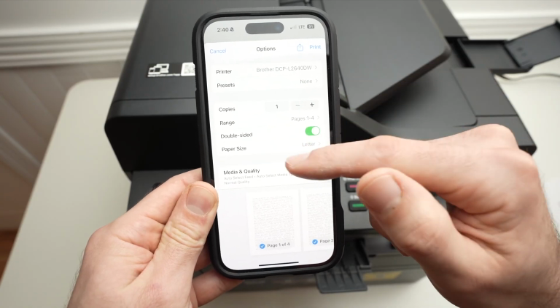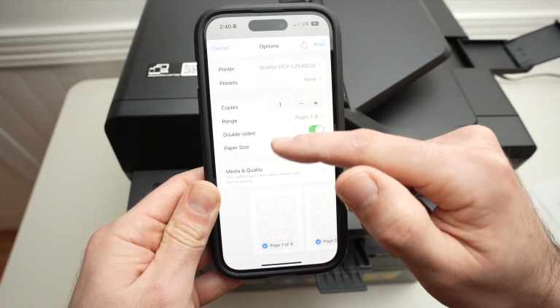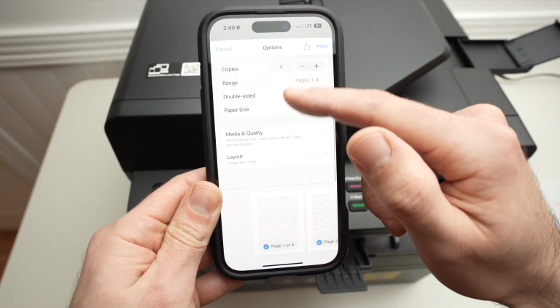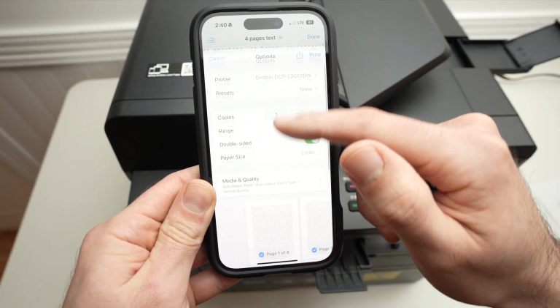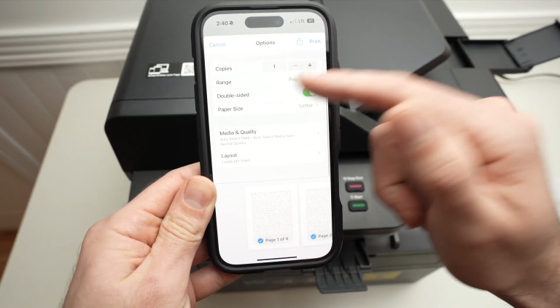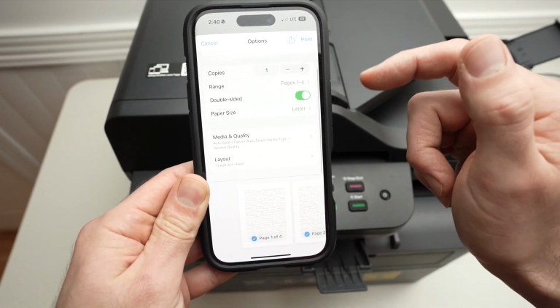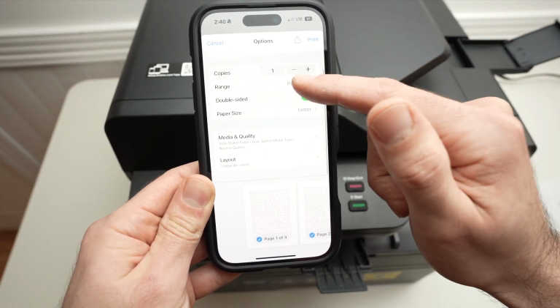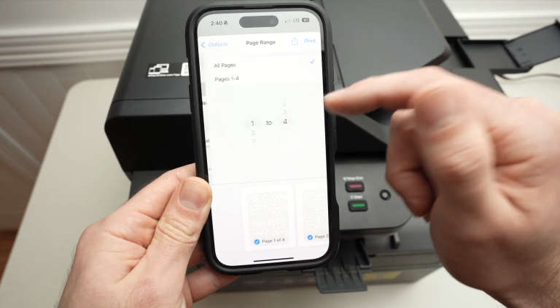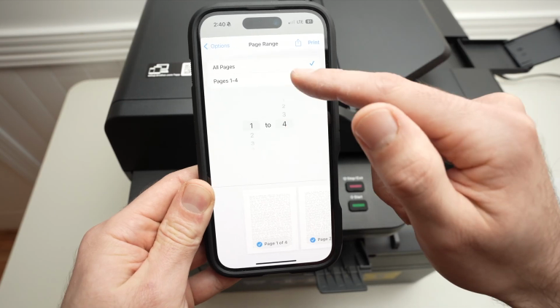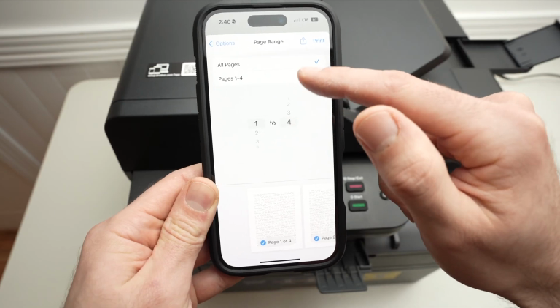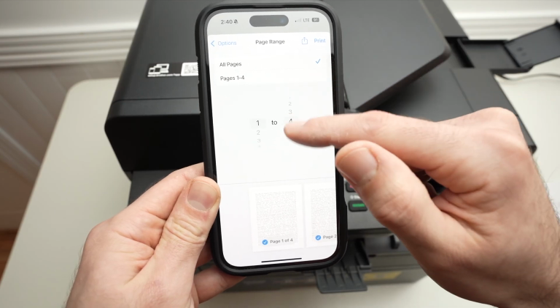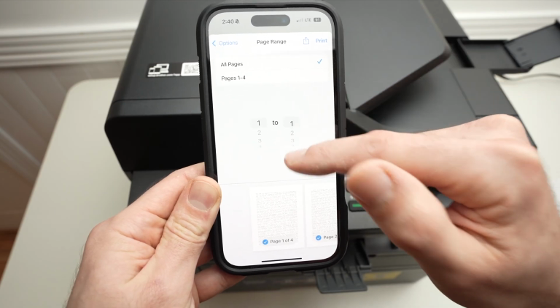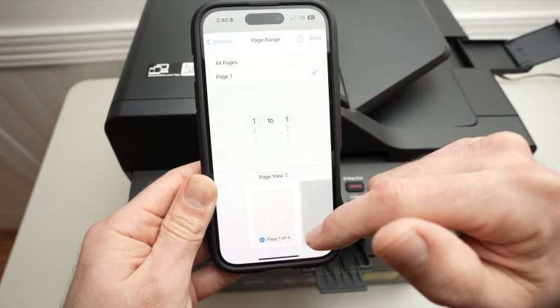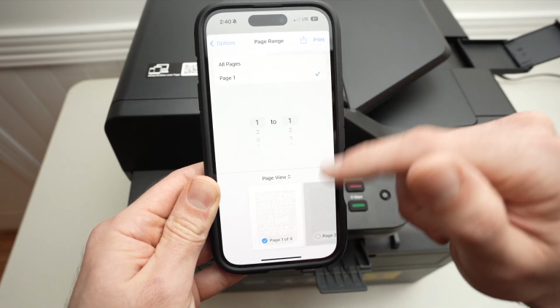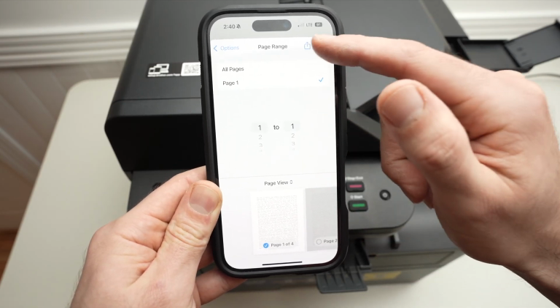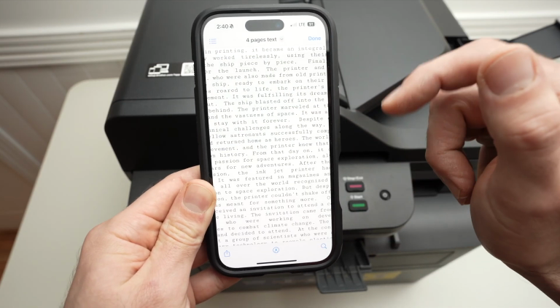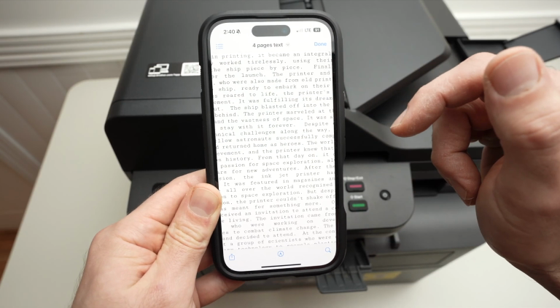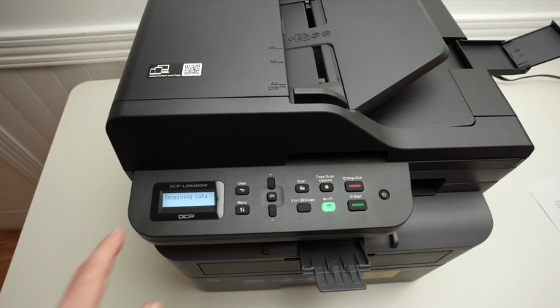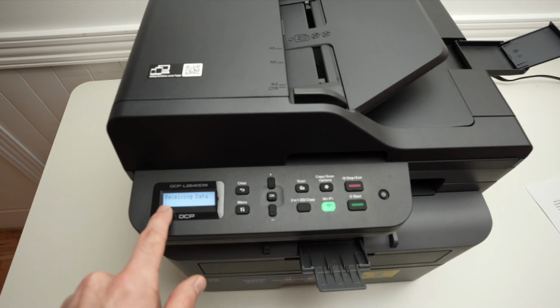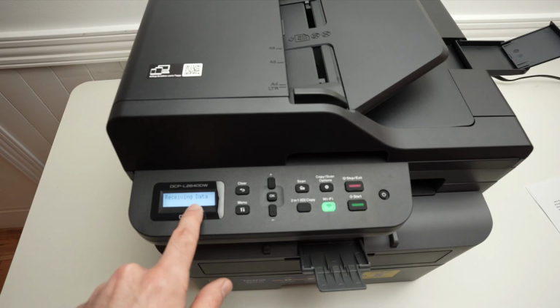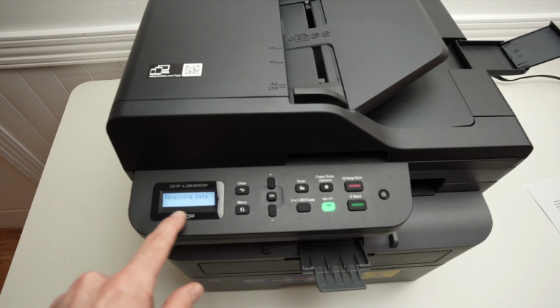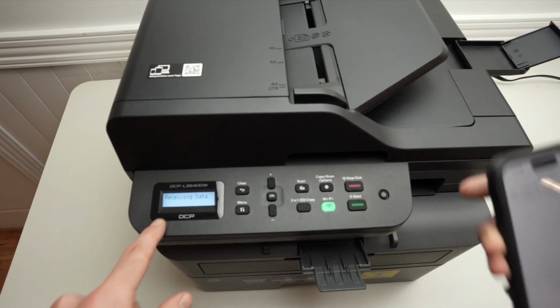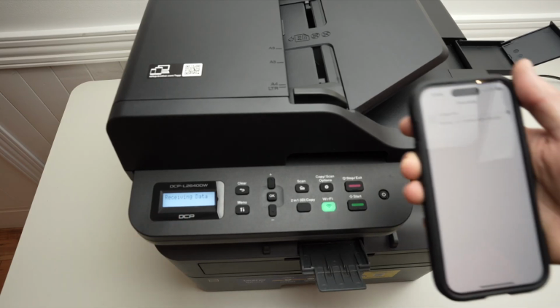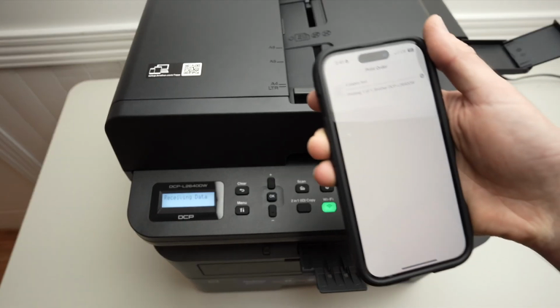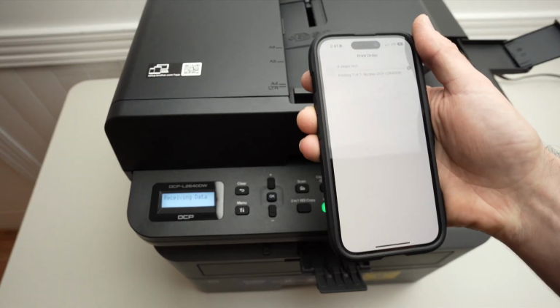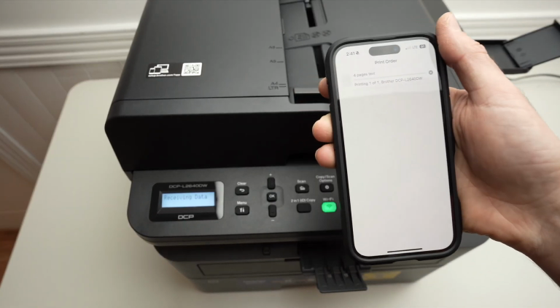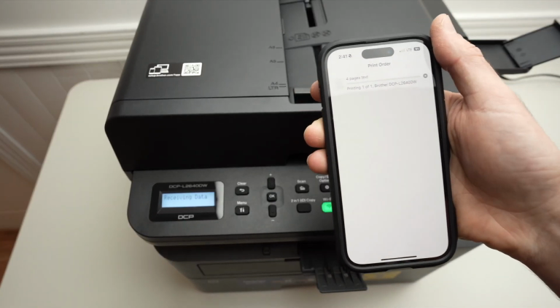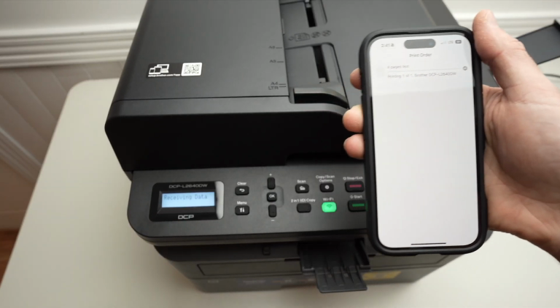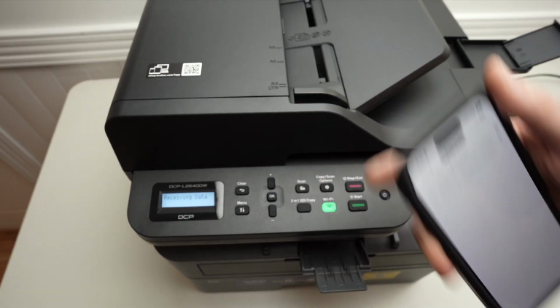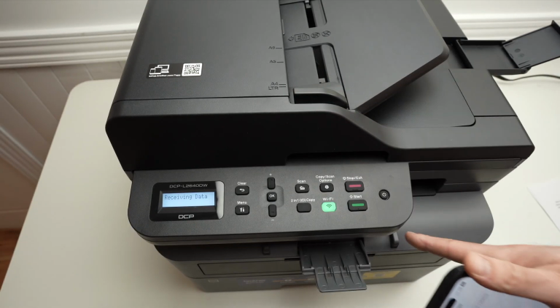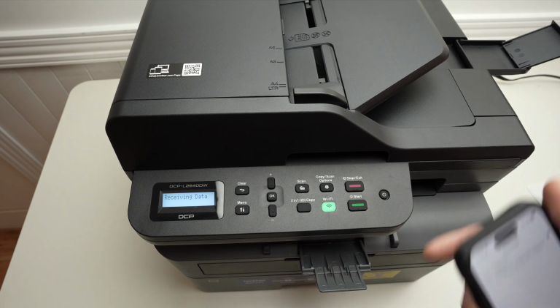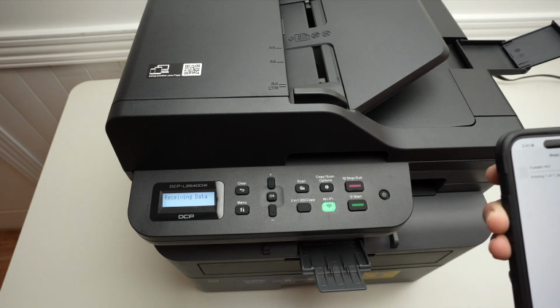Make sure the settings are okay with you. For example, you can select just the first page to be printed. You'll see 'Receiving Data' — sometimes it takes a few seconds and the print will come out.